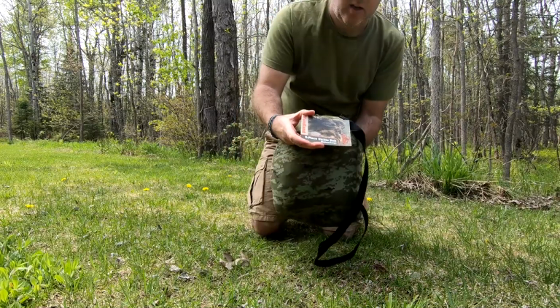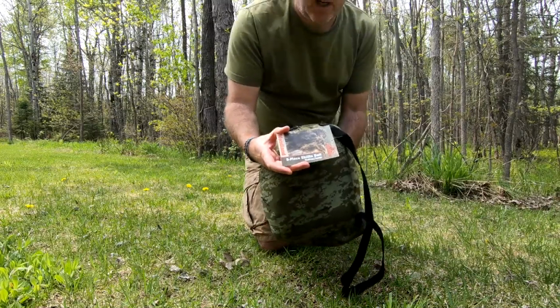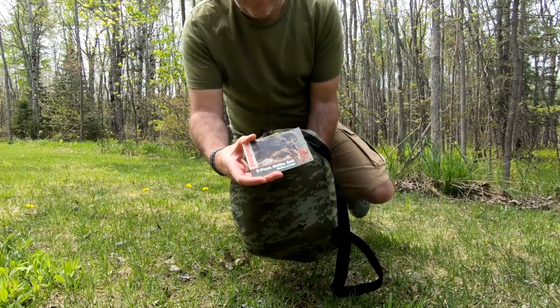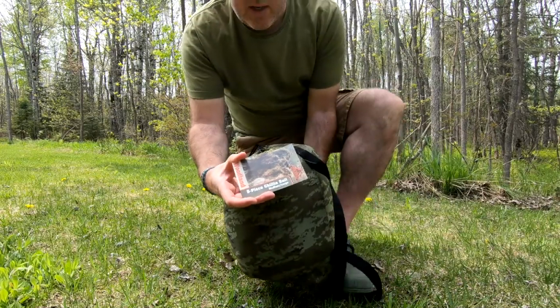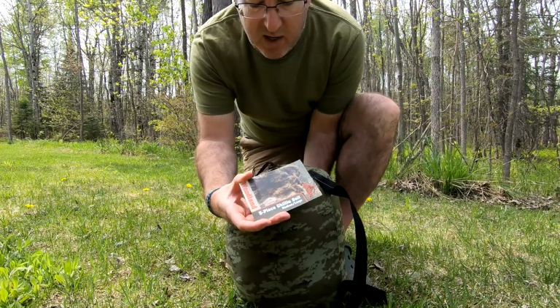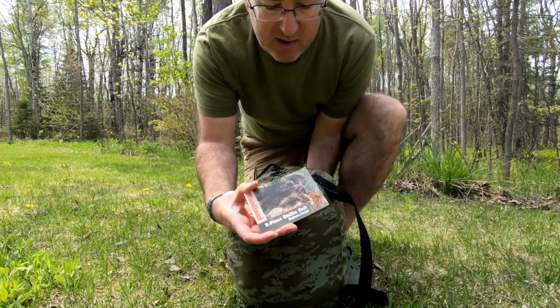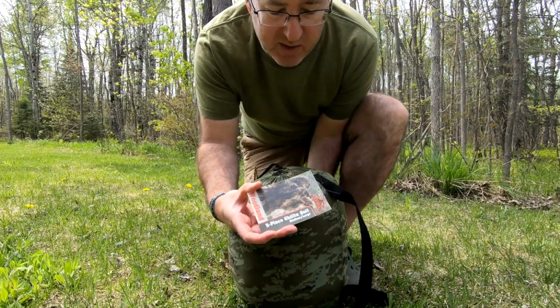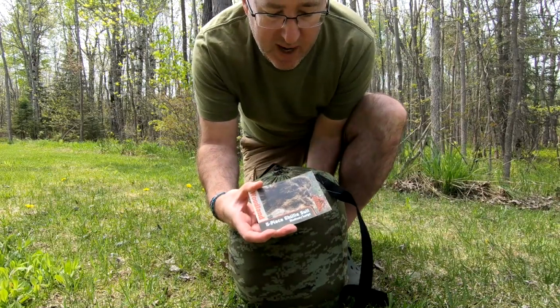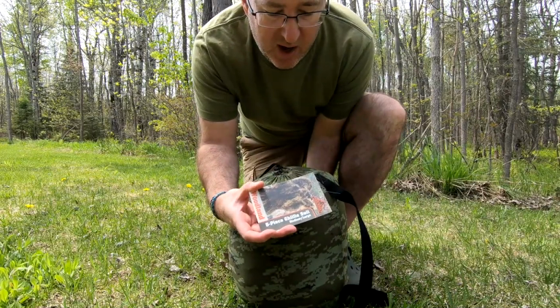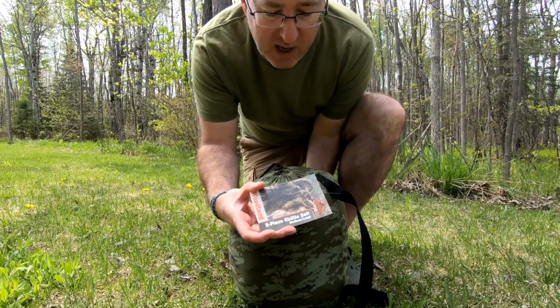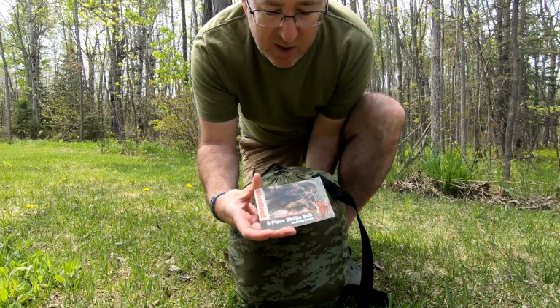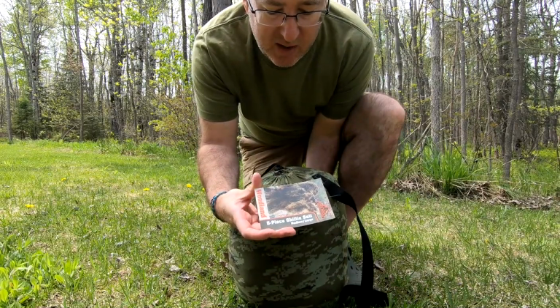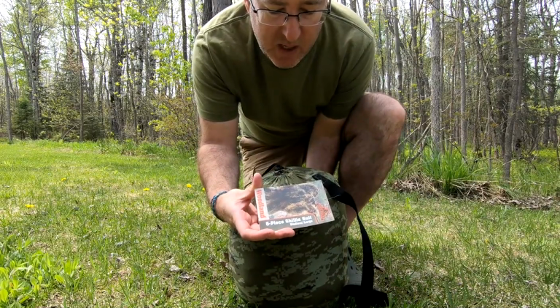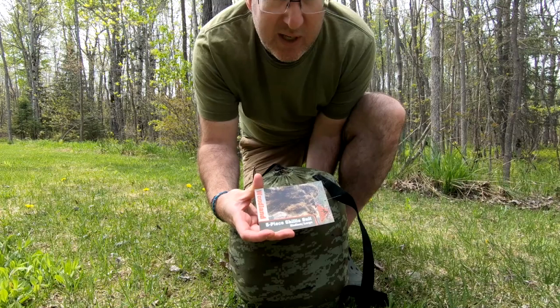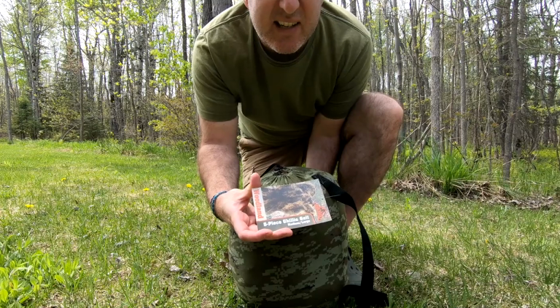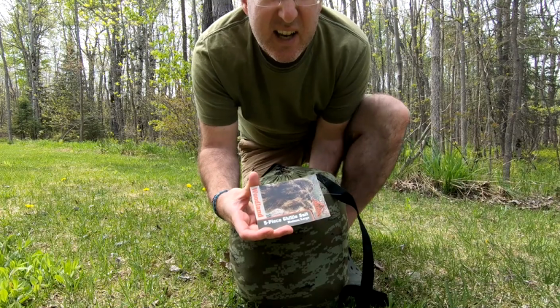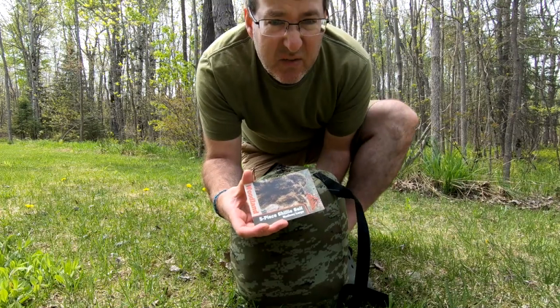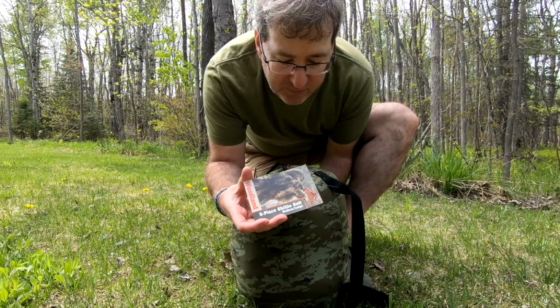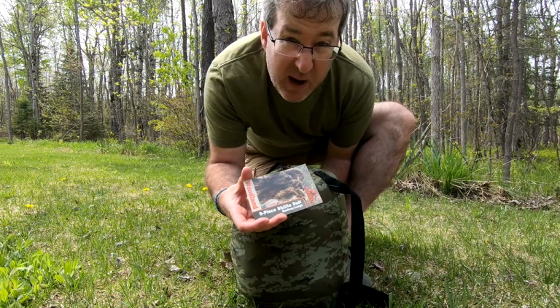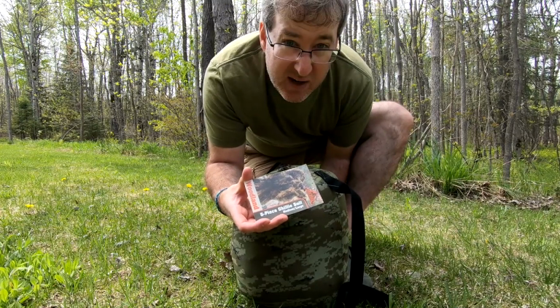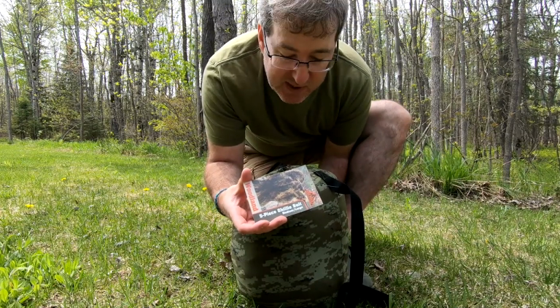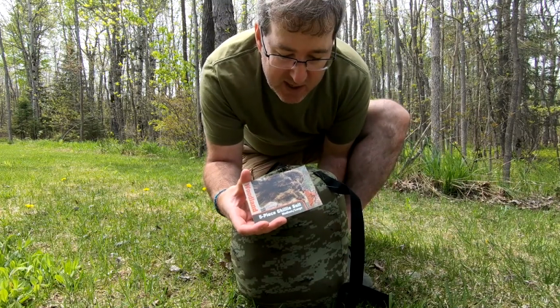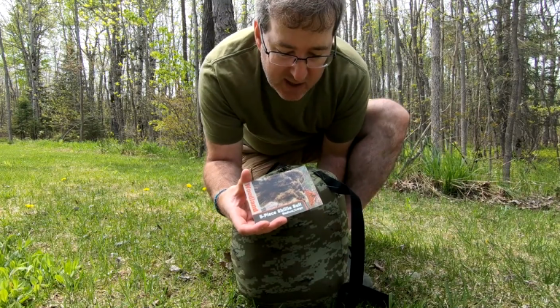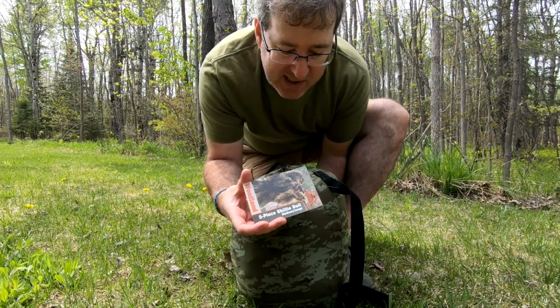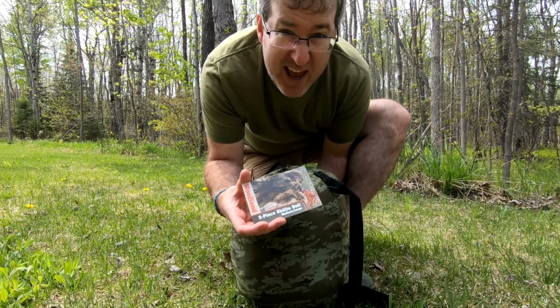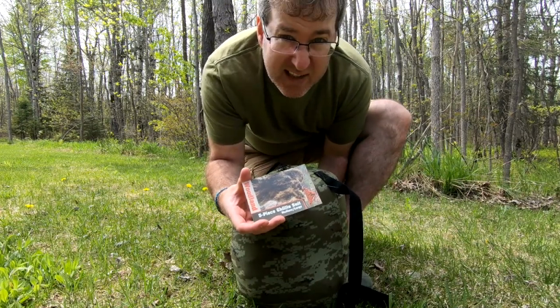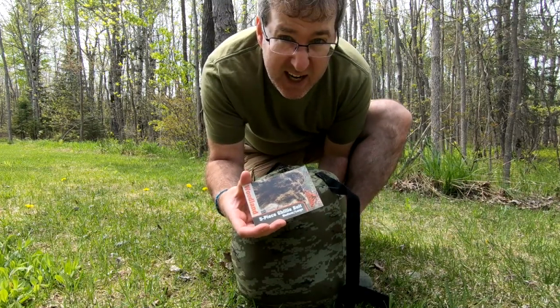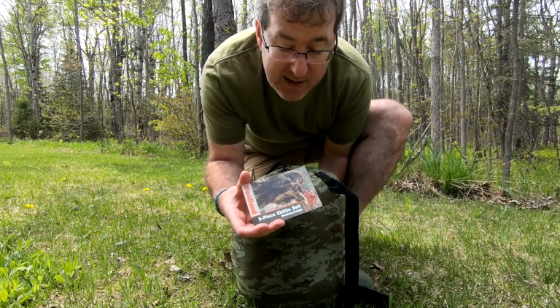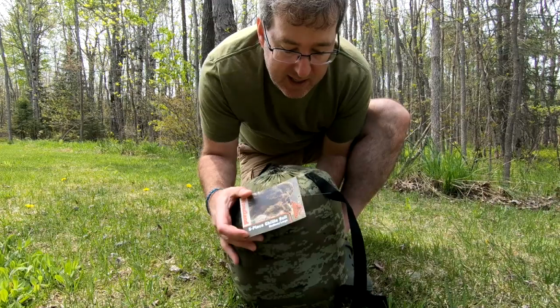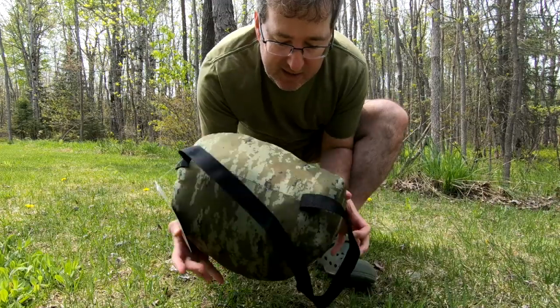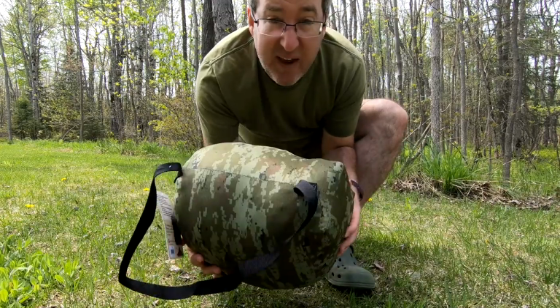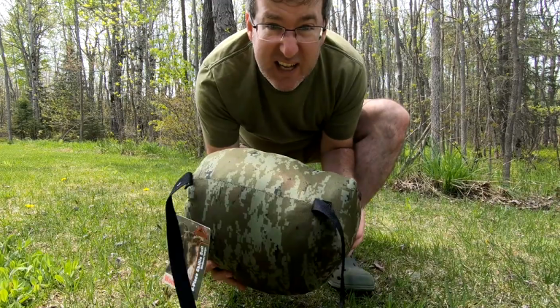There's the card — Red Rock Outdoor Gear, Woodland, 54 bucks on Amazon.ca. That's Canadian, and it's fantastic.